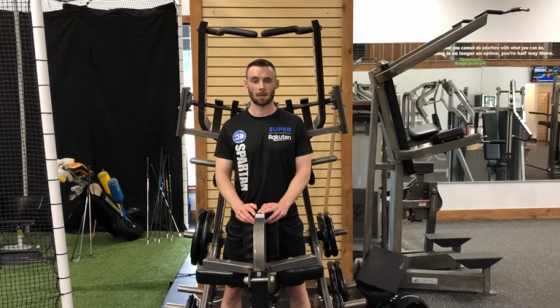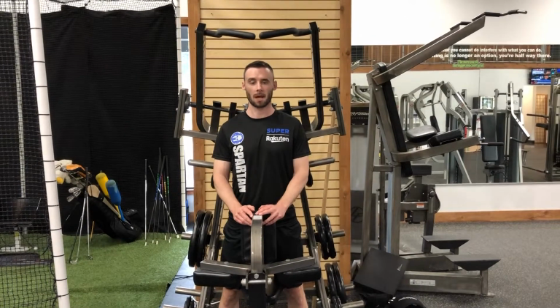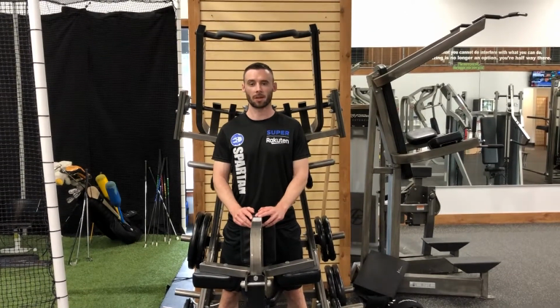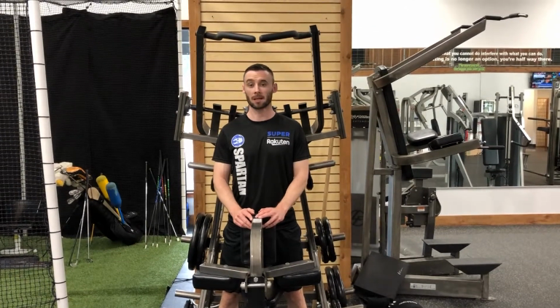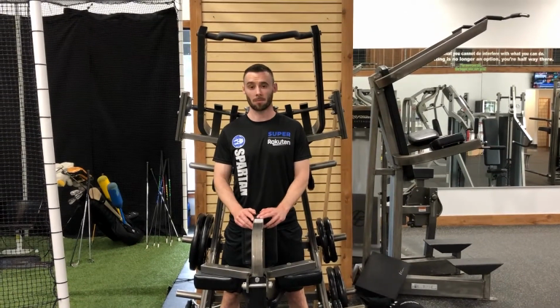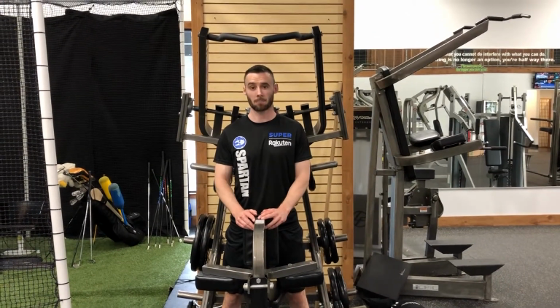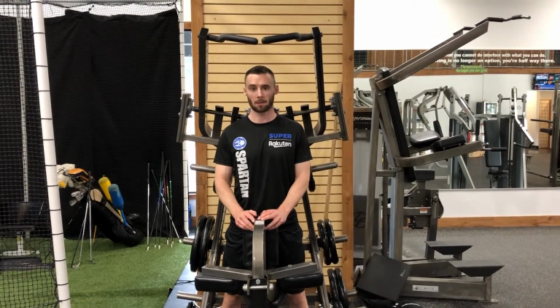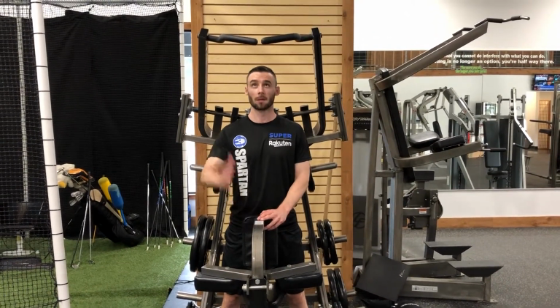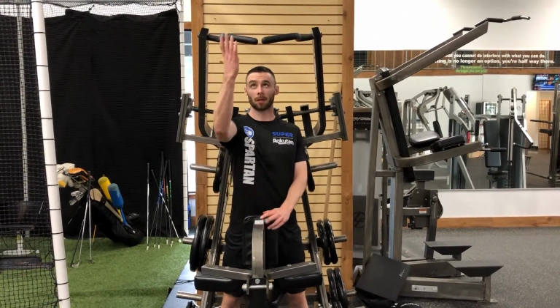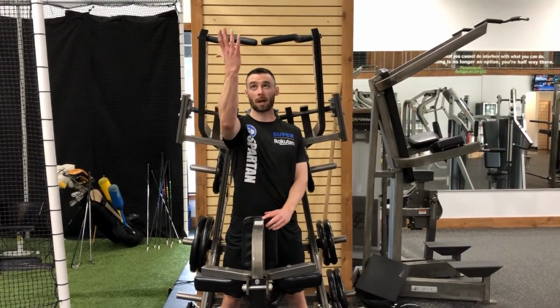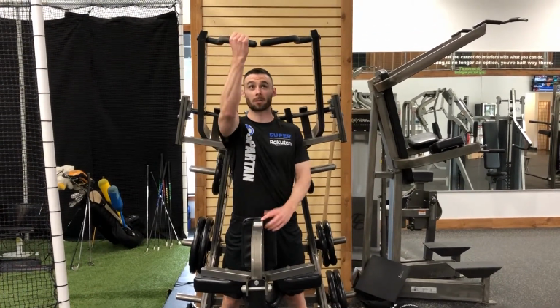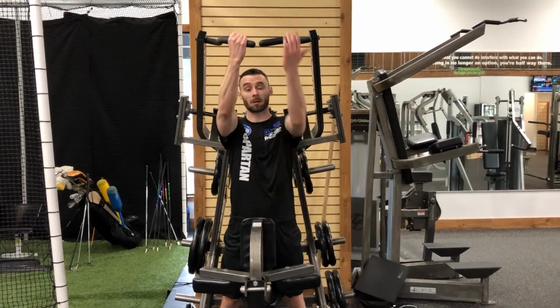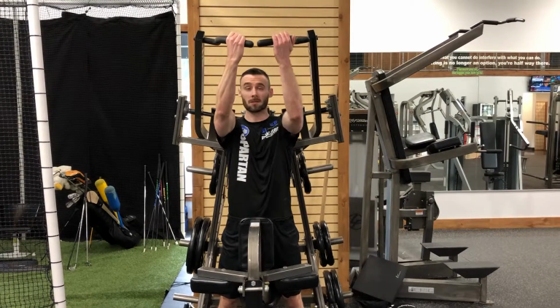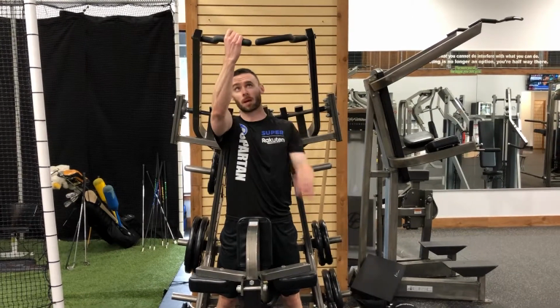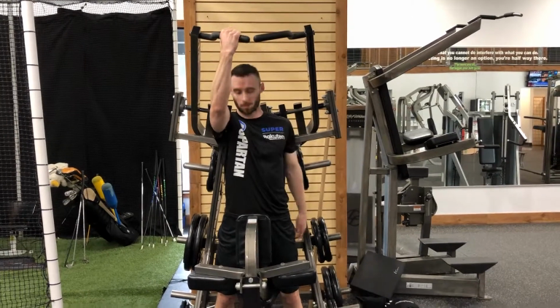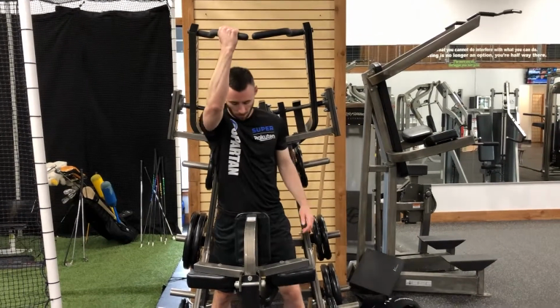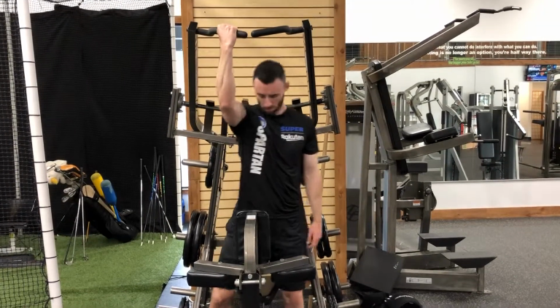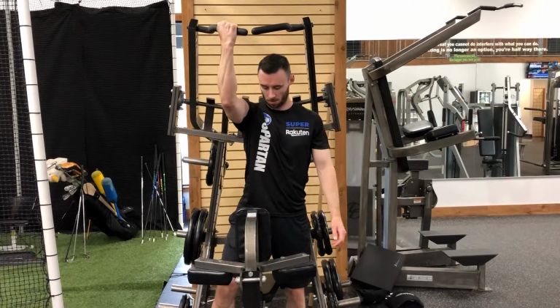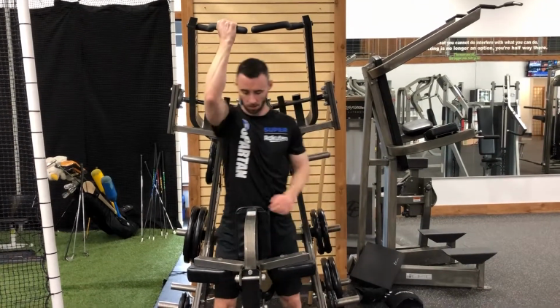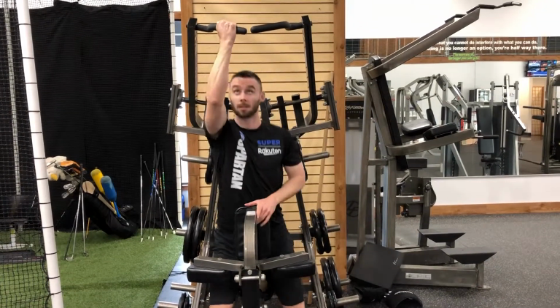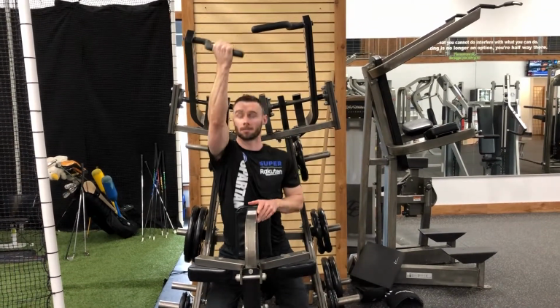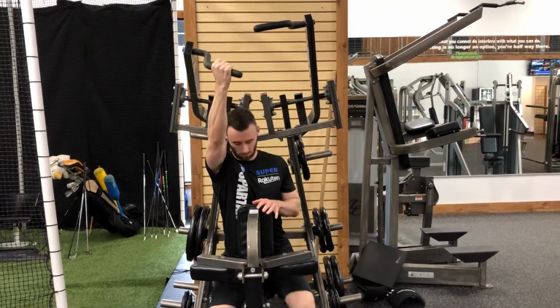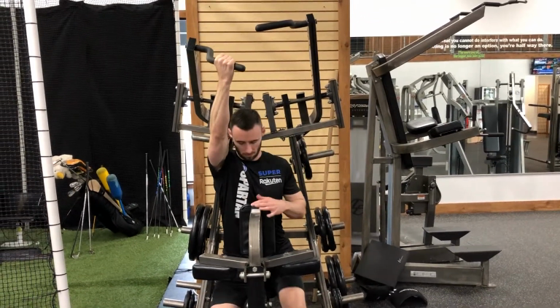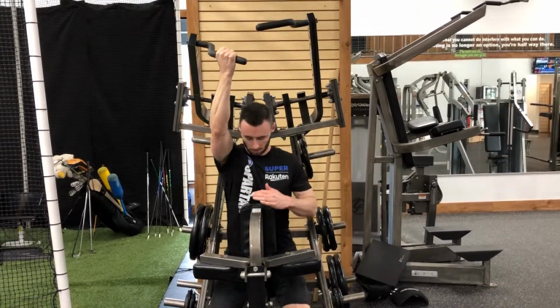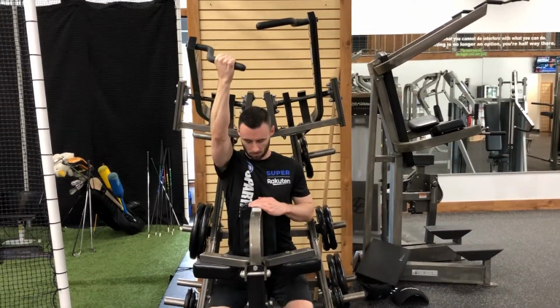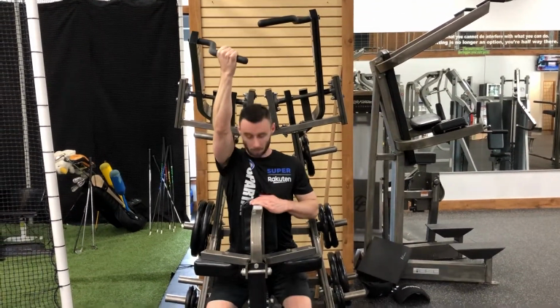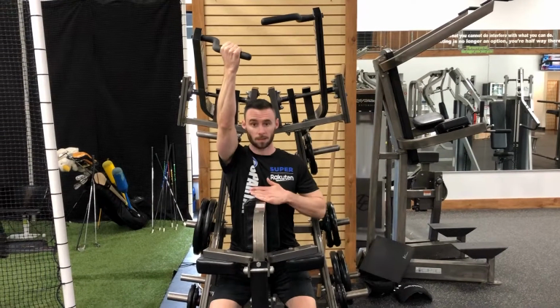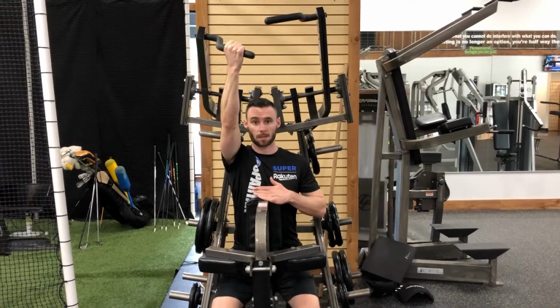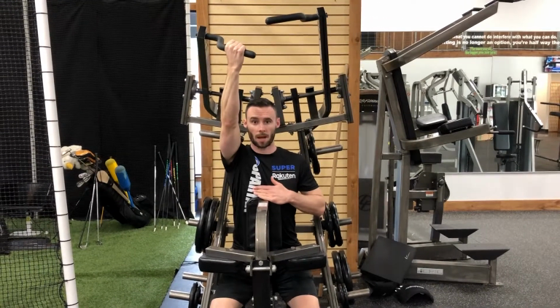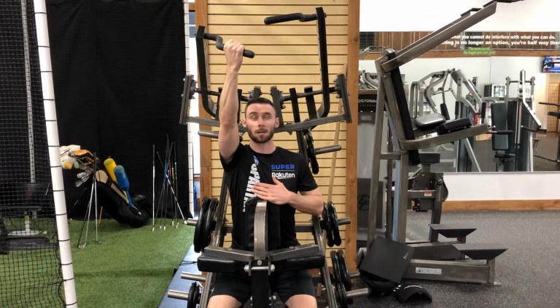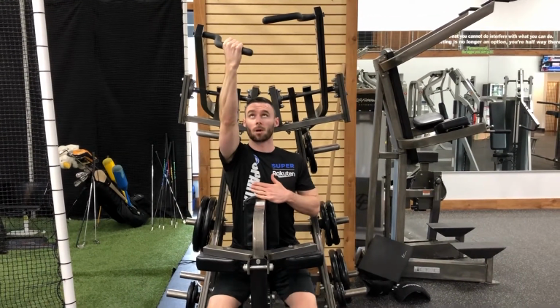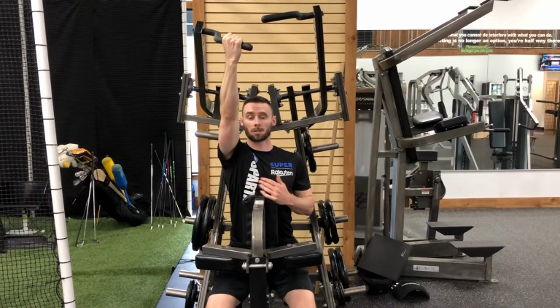This is the Hammer Strength Single Arm Lat Pull Down. Go ahead and grab either the right or the left — it doesn't matter which one you start with. Slowly sit down, and keep your upper body pressed against the pad. Nice tall posture.